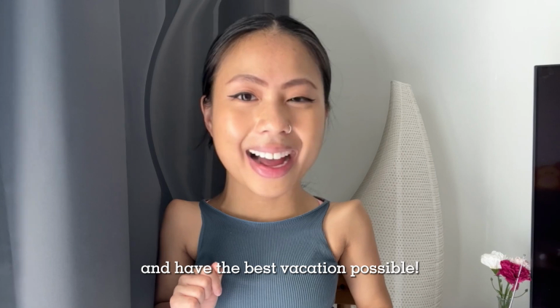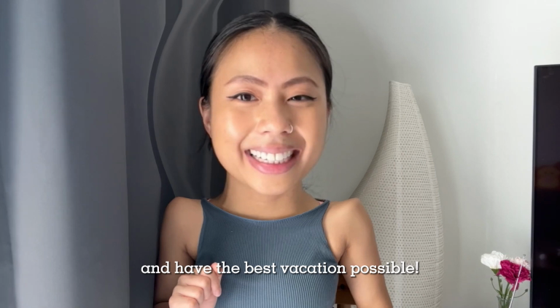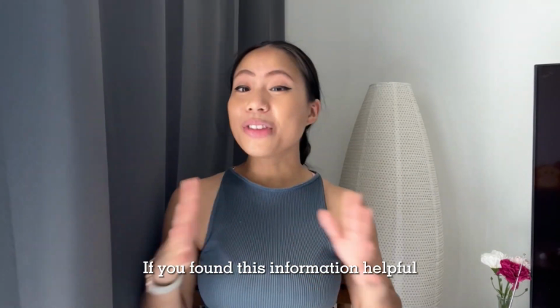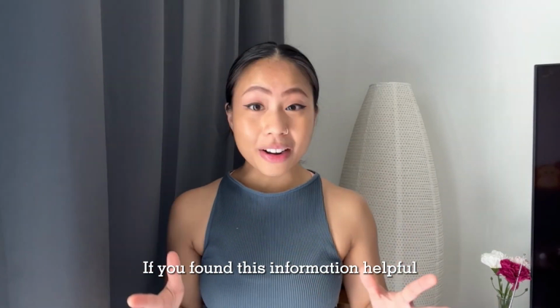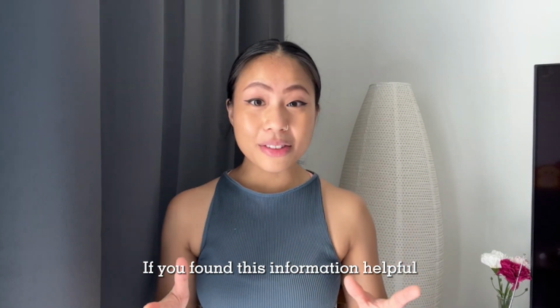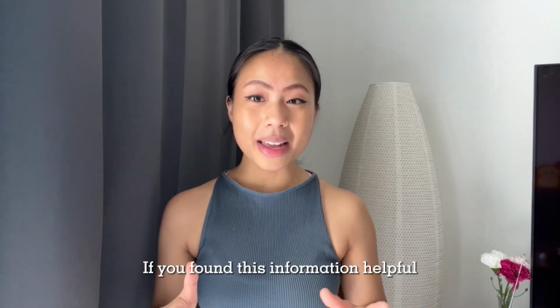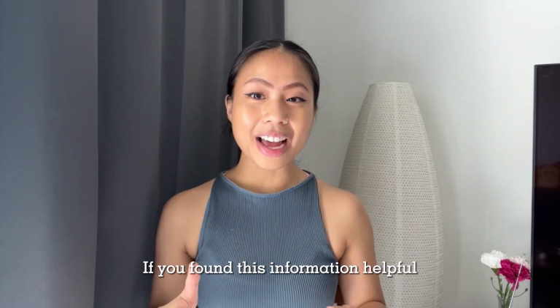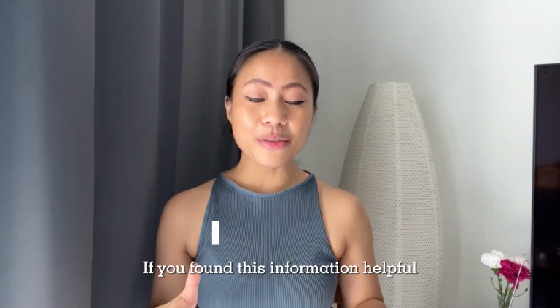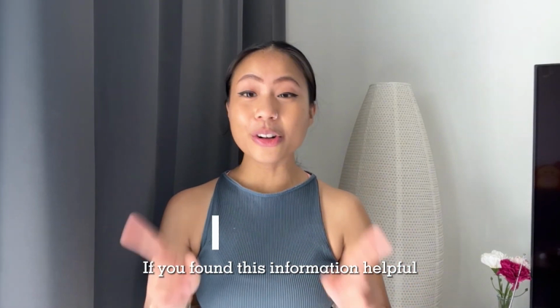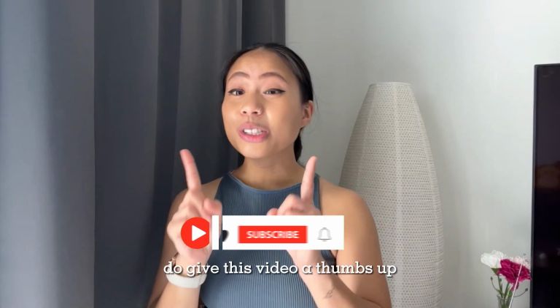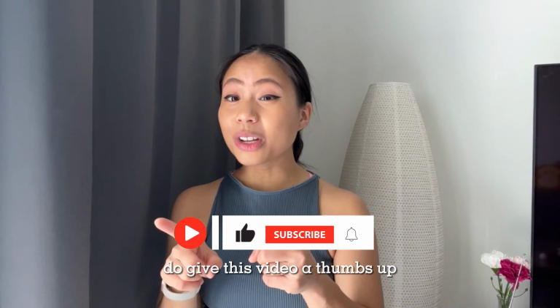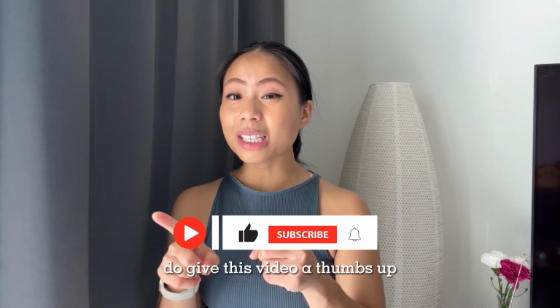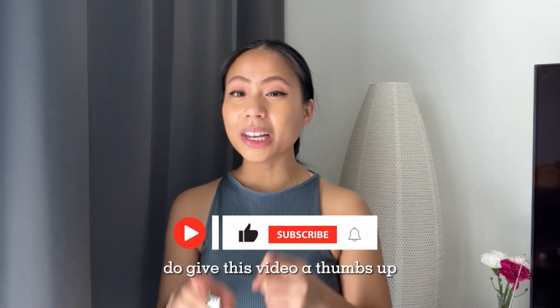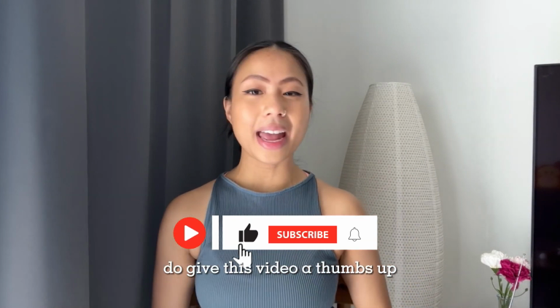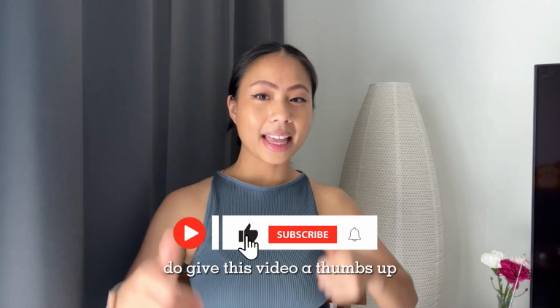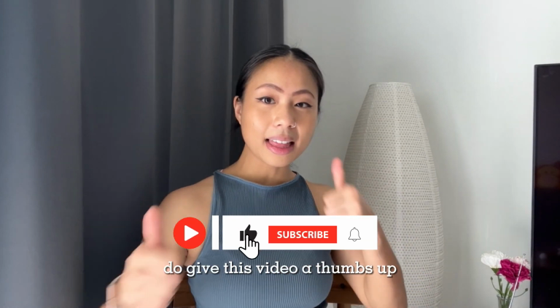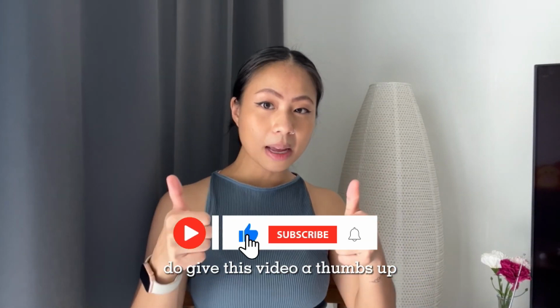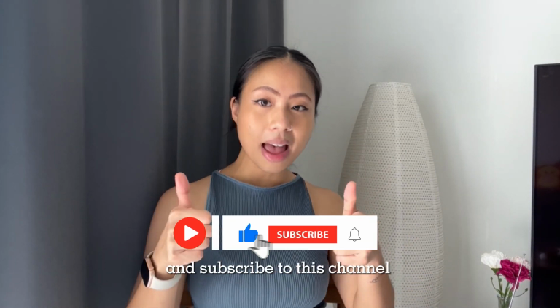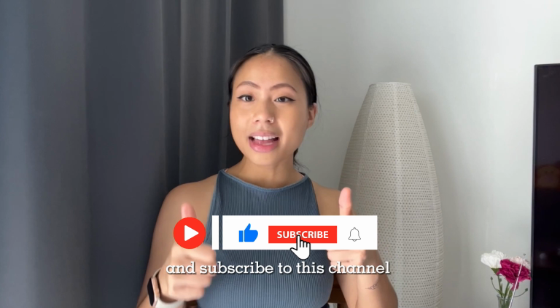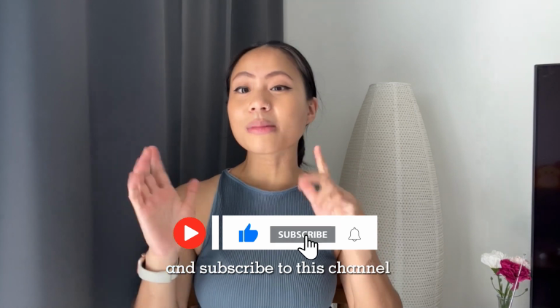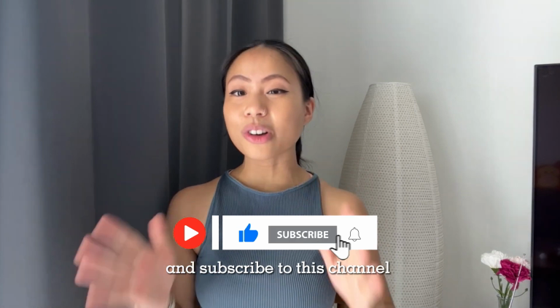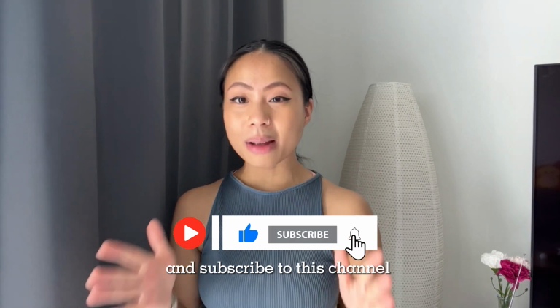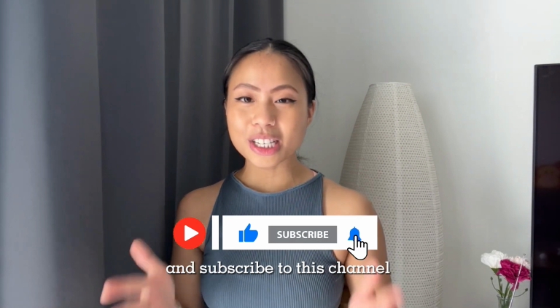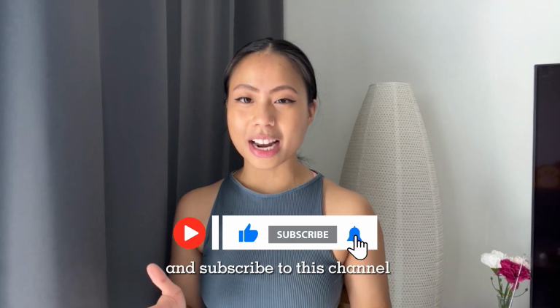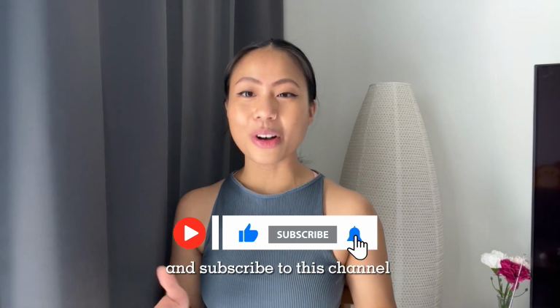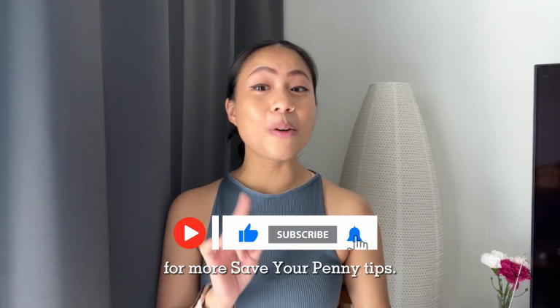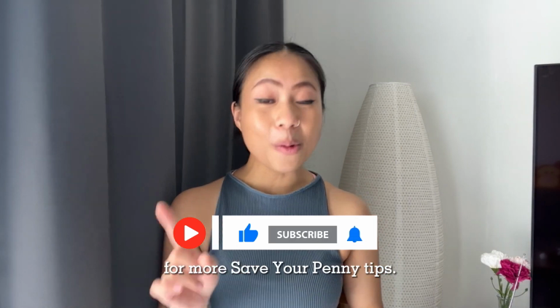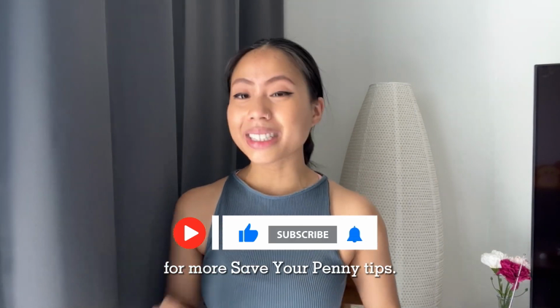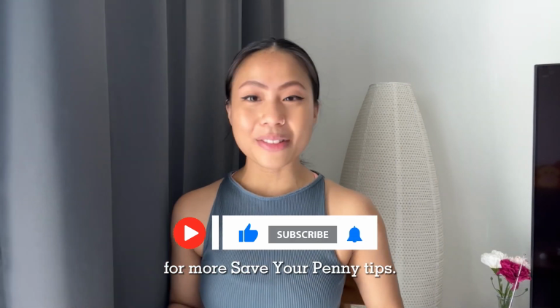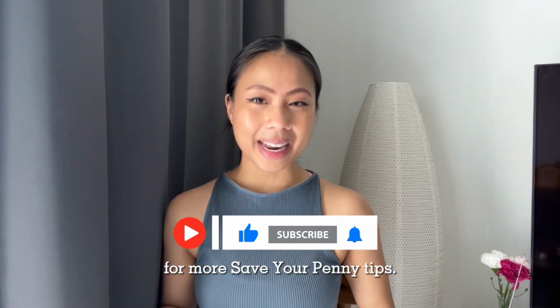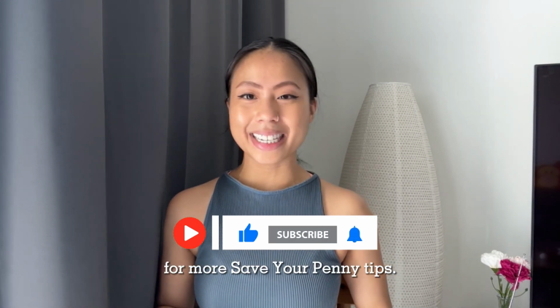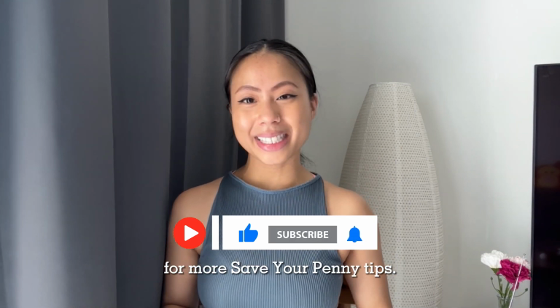If you found this information helpful, do give this video a thumbs up and subscribe to this channel for more Save Your Penny tips.